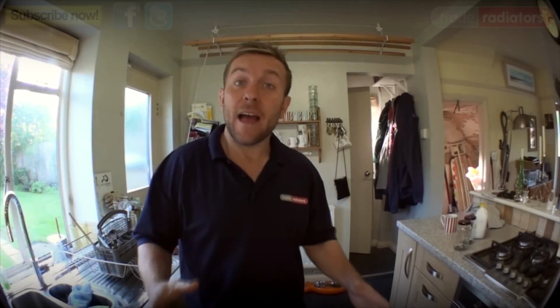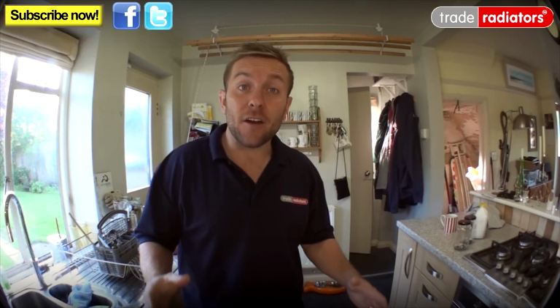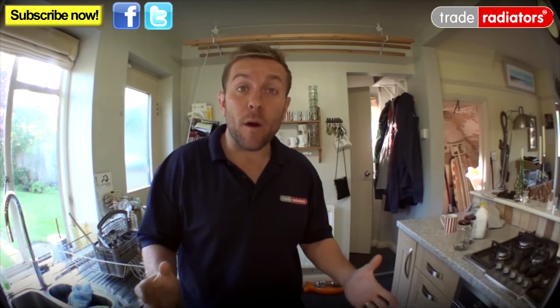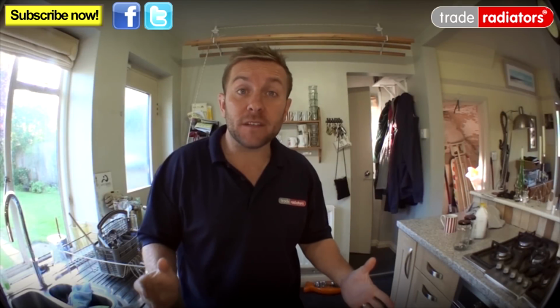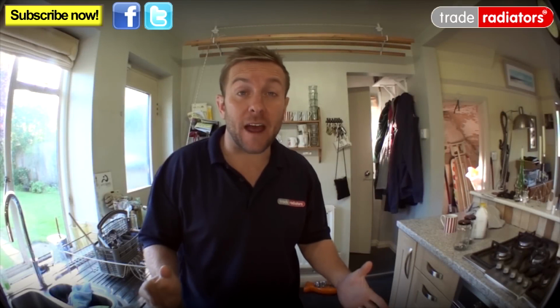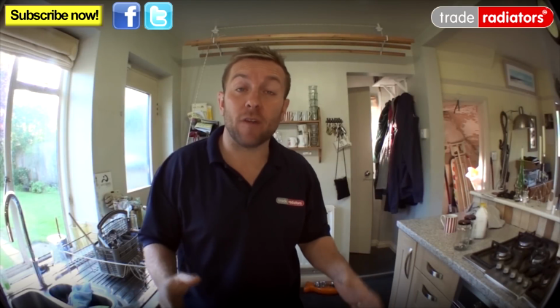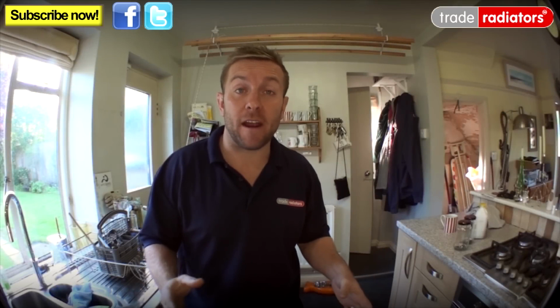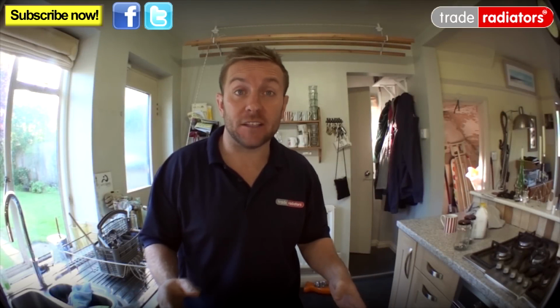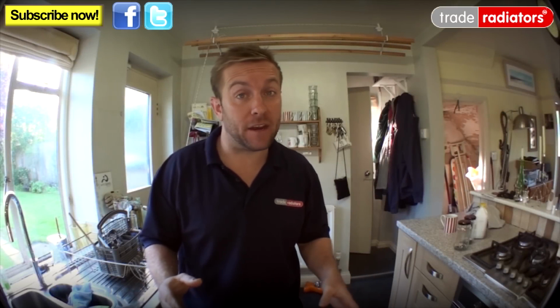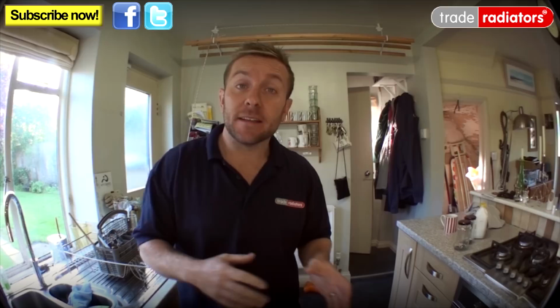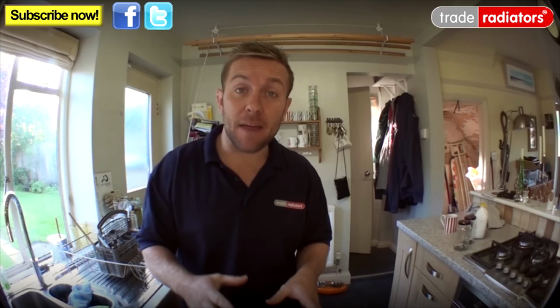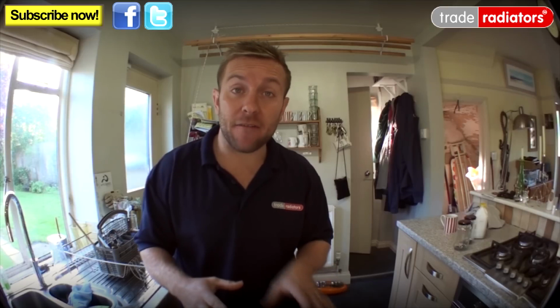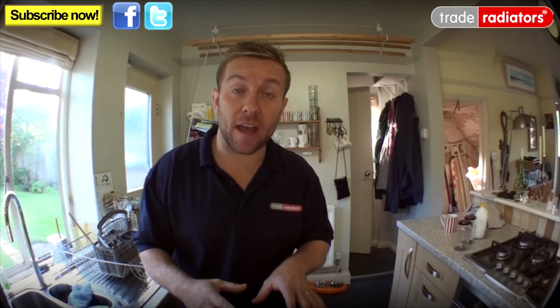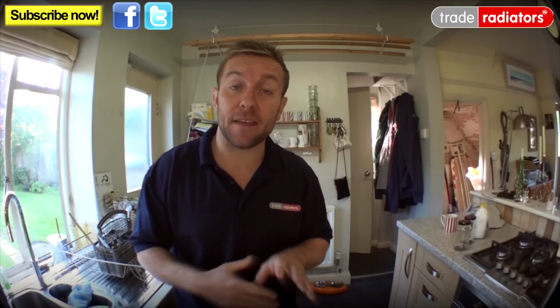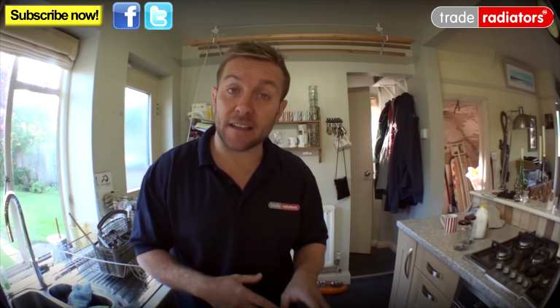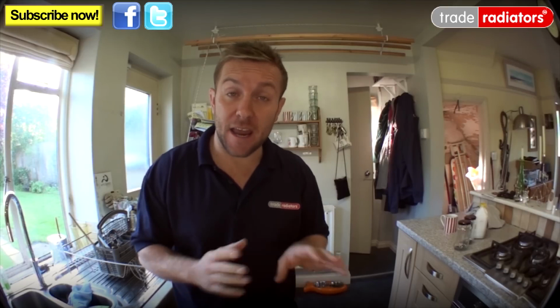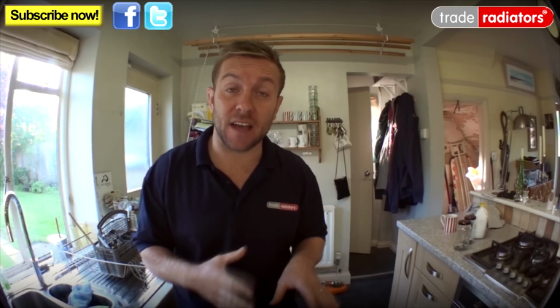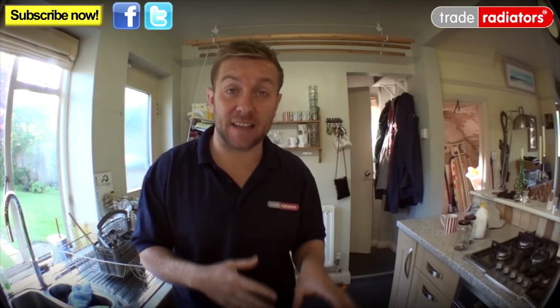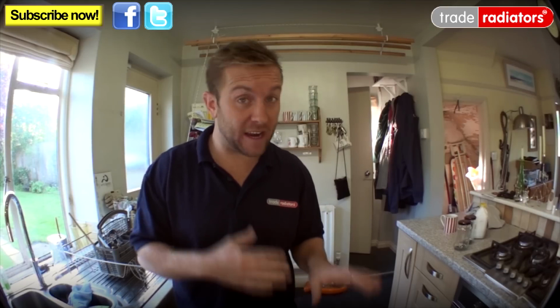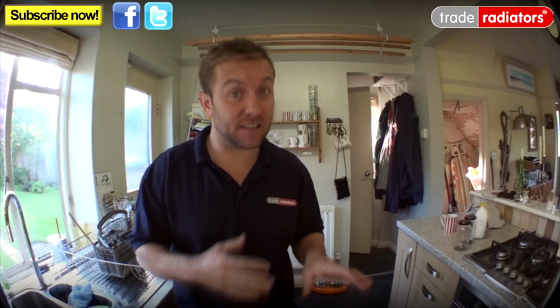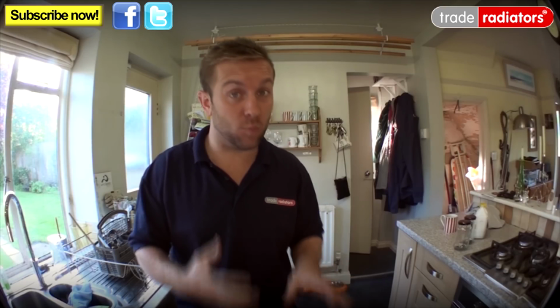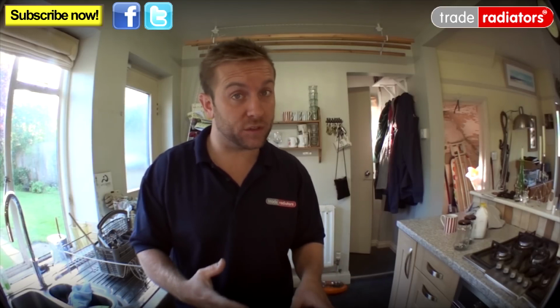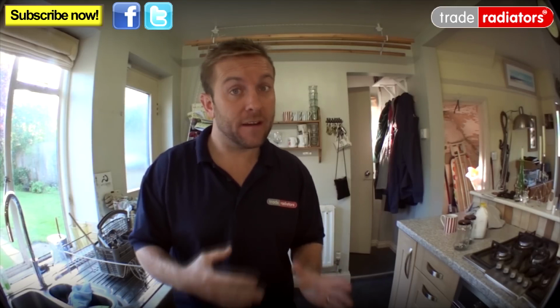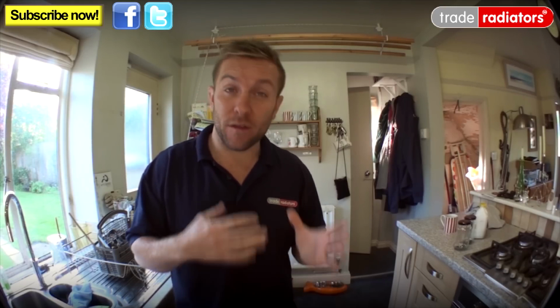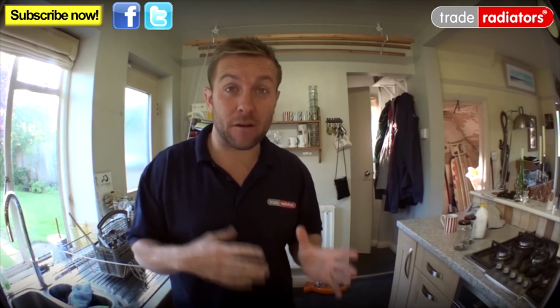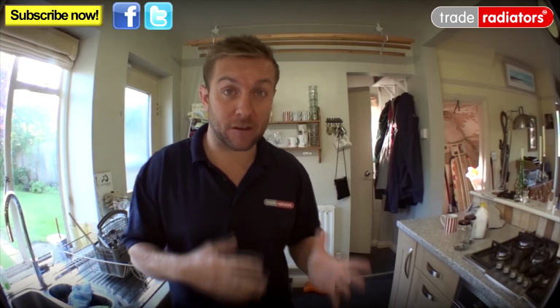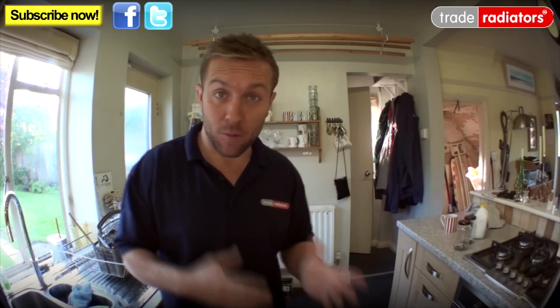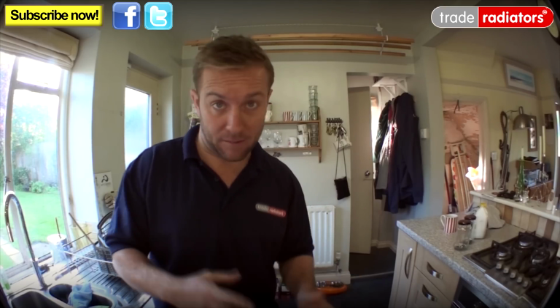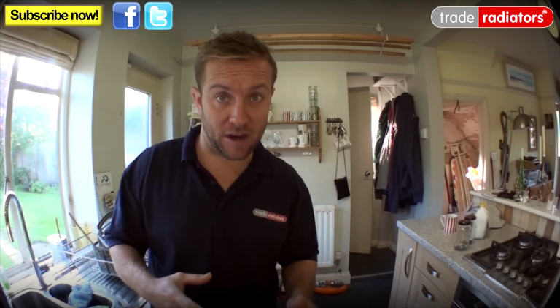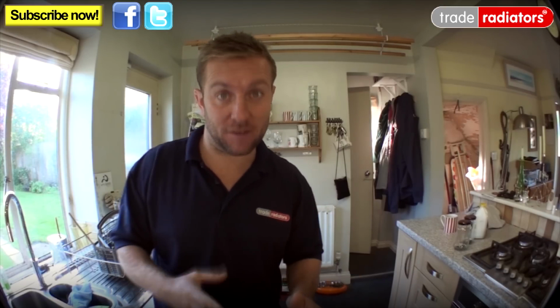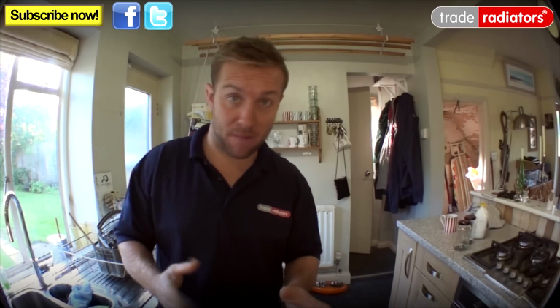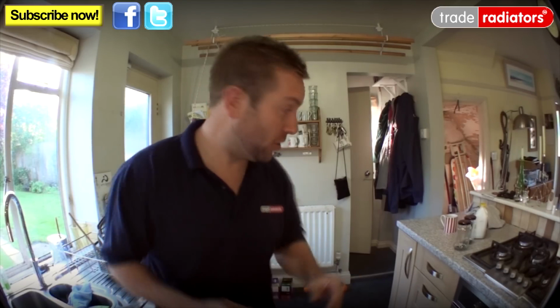Hello and welcome to today's Trade Radiators video. Today we're going to have a look at the effects inhibitor has on heating system water with a very simple demonstration. Come and have a look.